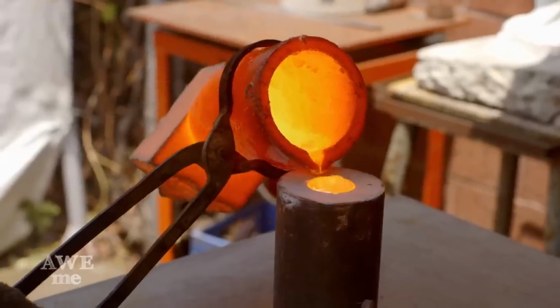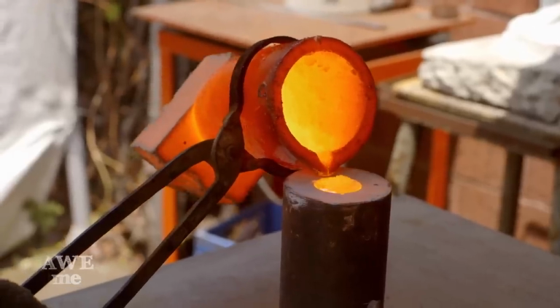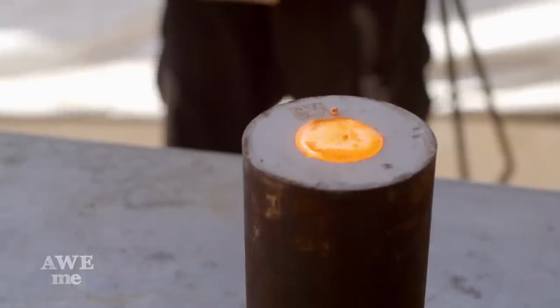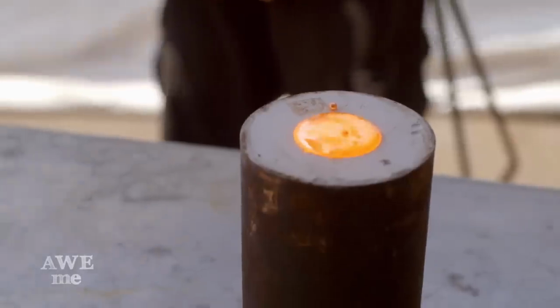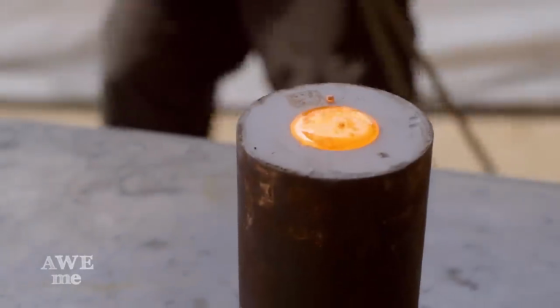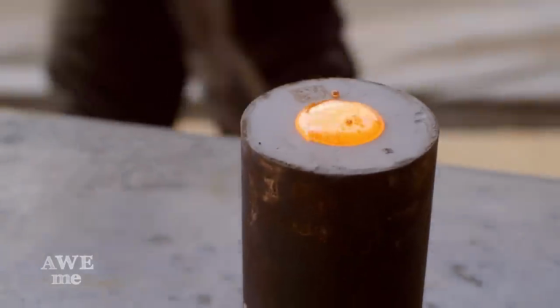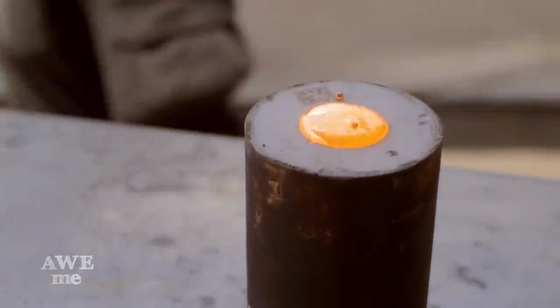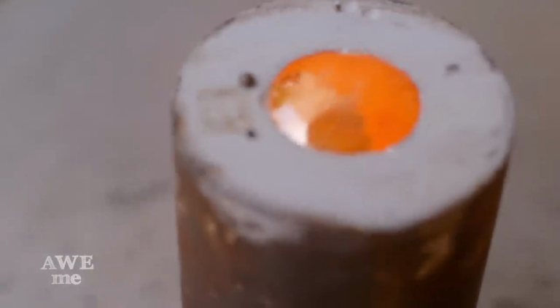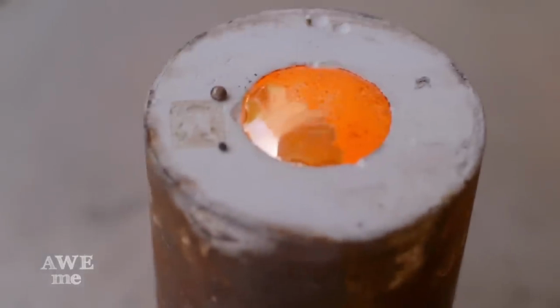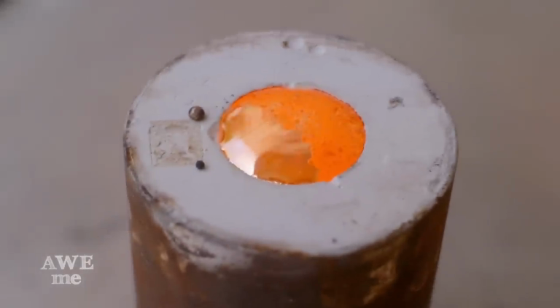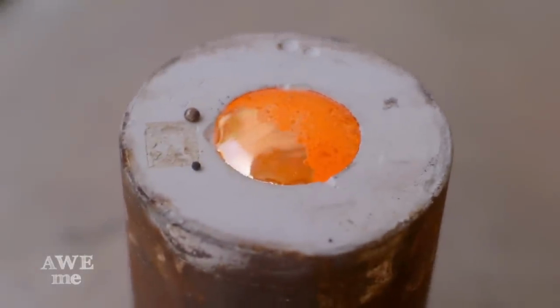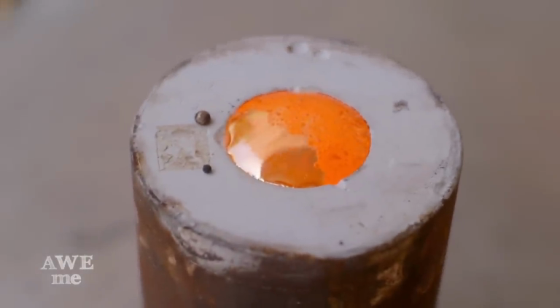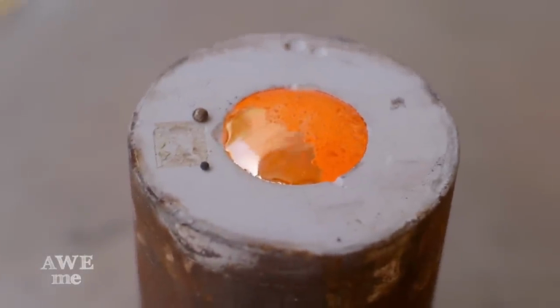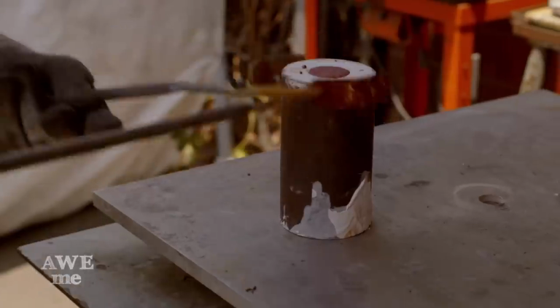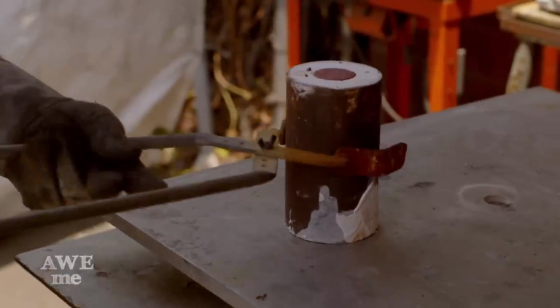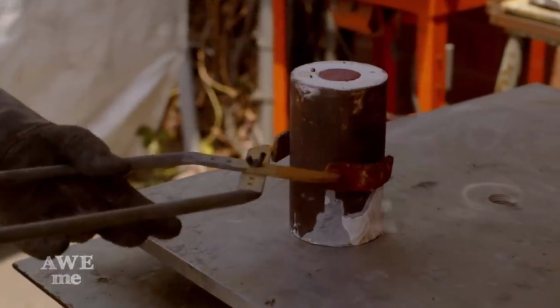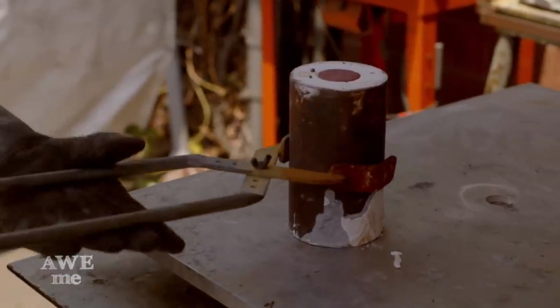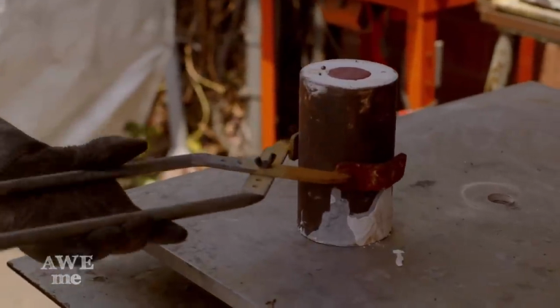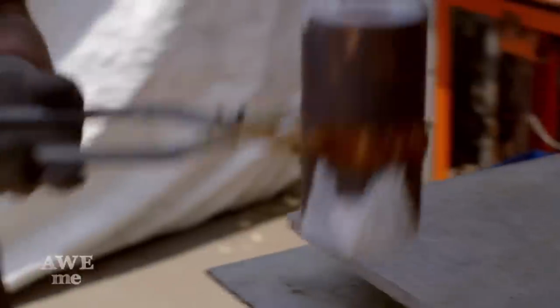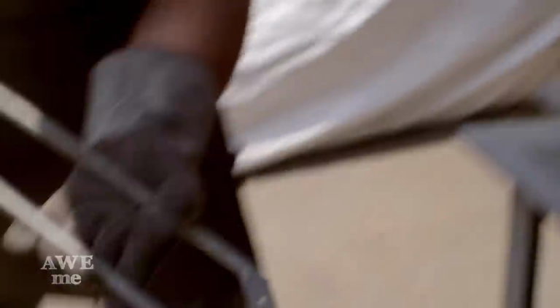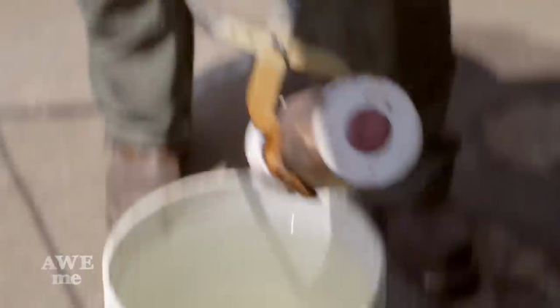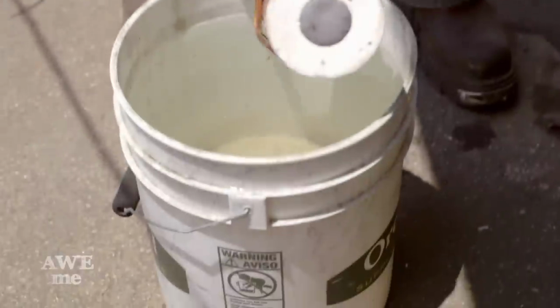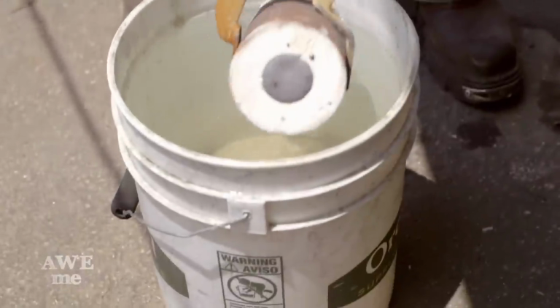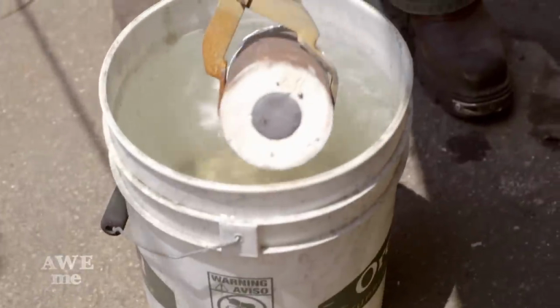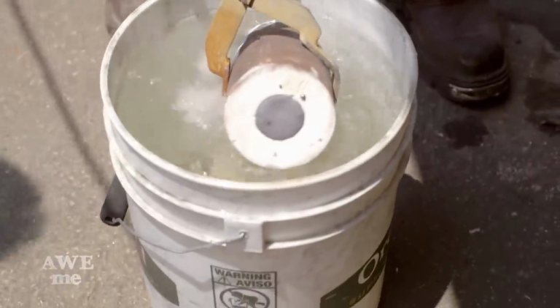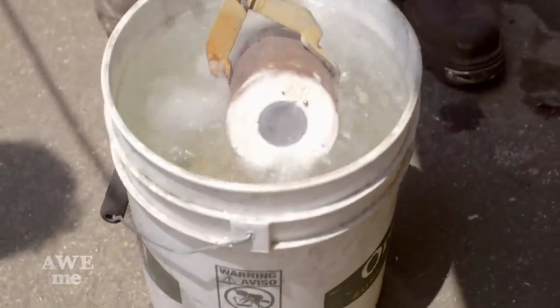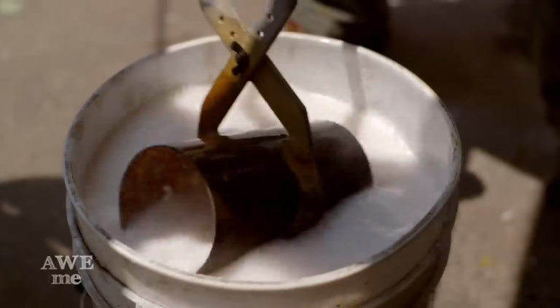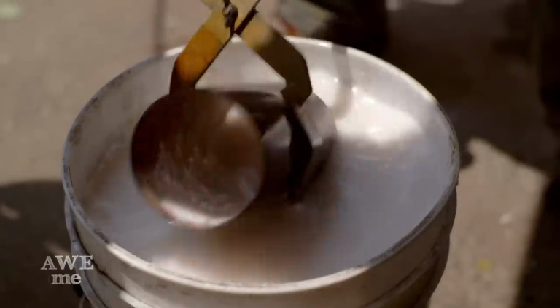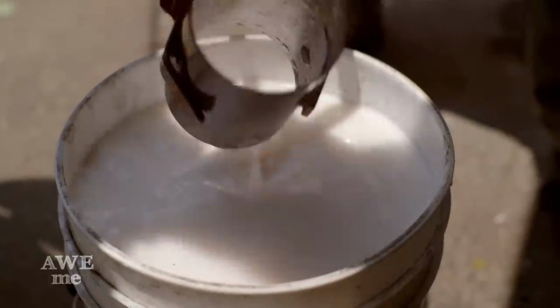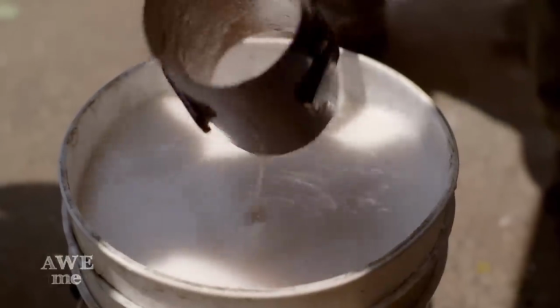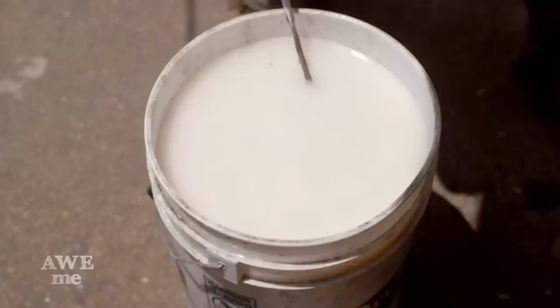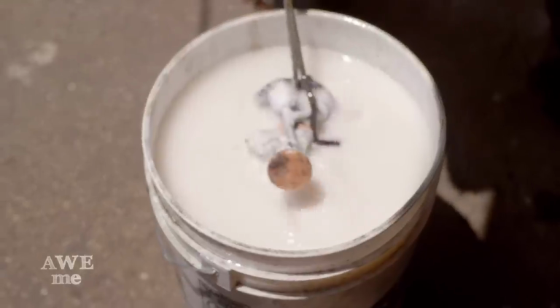Investment casting, as I call it, is also known as lost wax casting because when I do the wax model, the investment actually disappears when I'm finished with it. The mold actually breaks apart — it's only a one-time use.